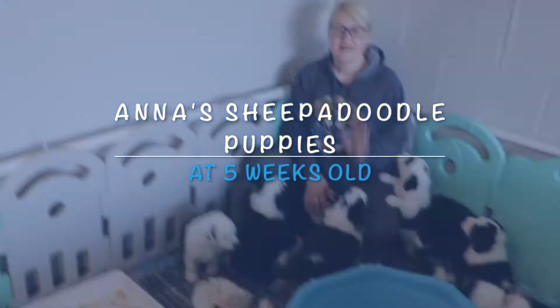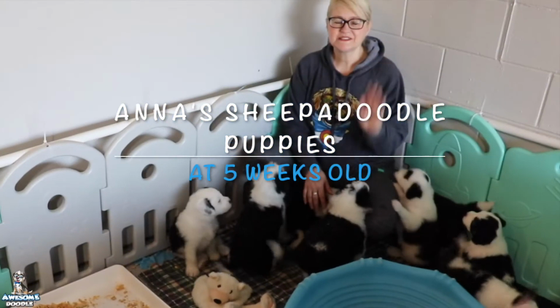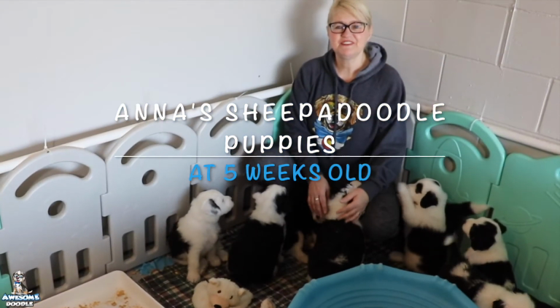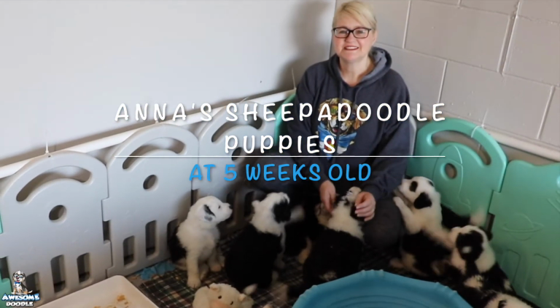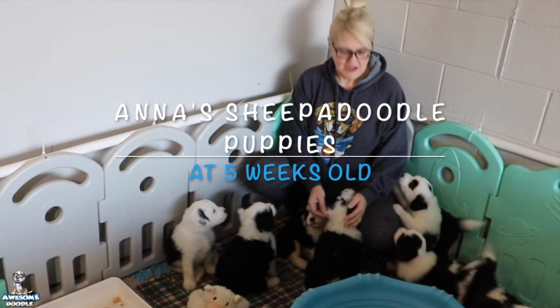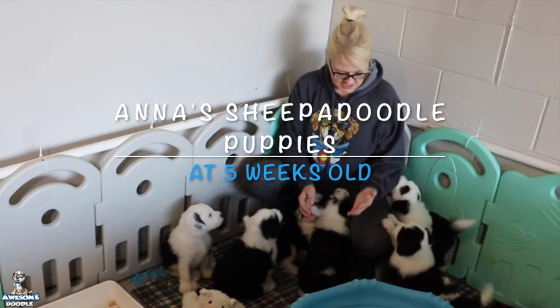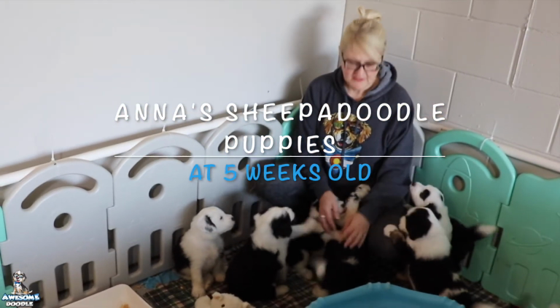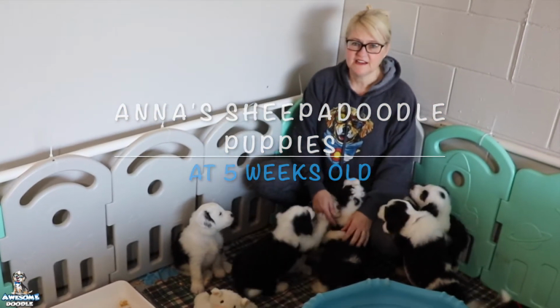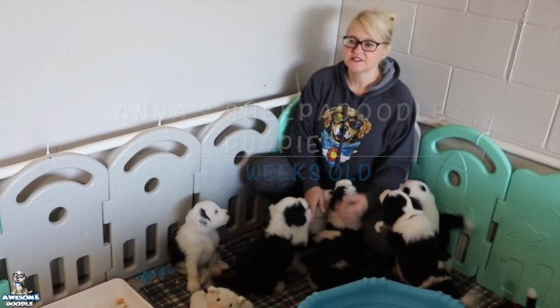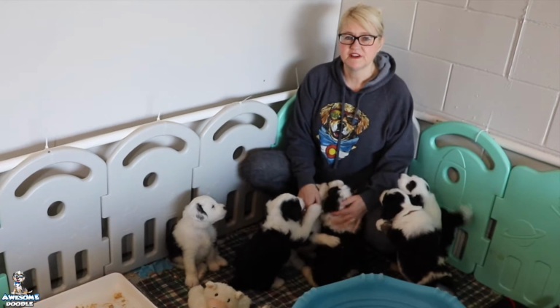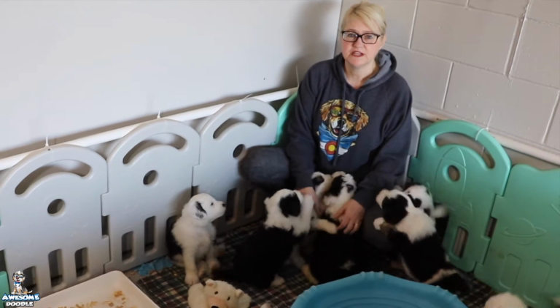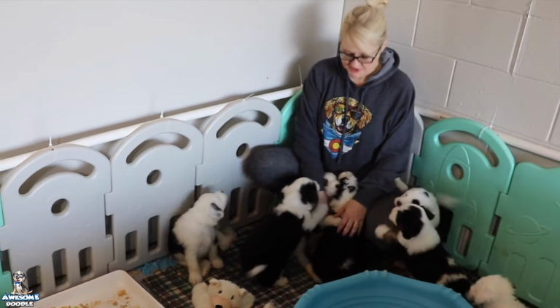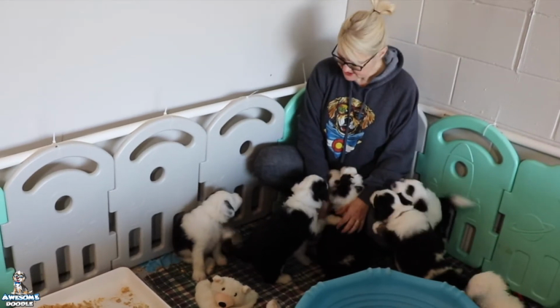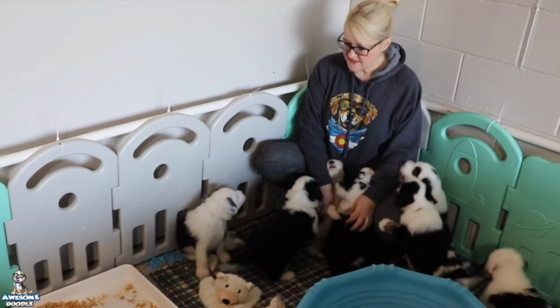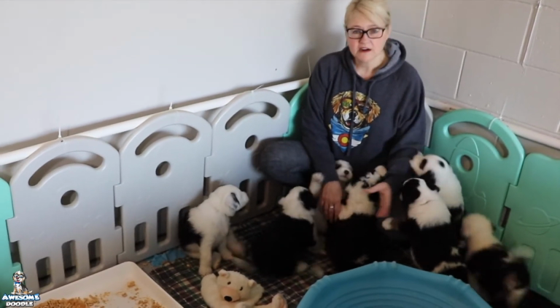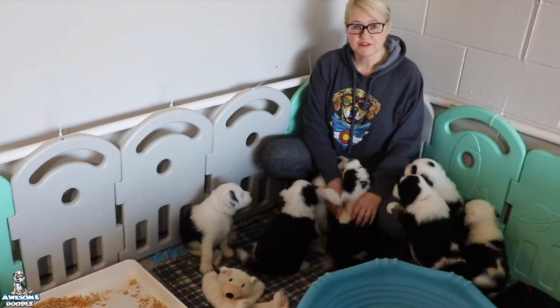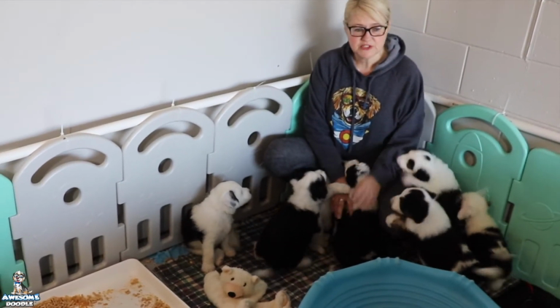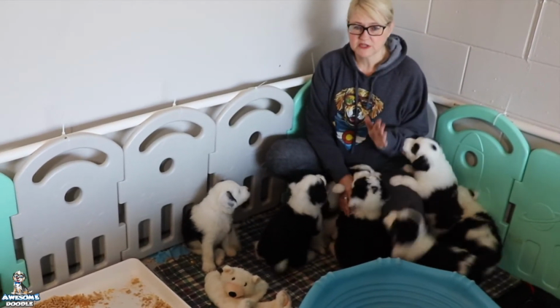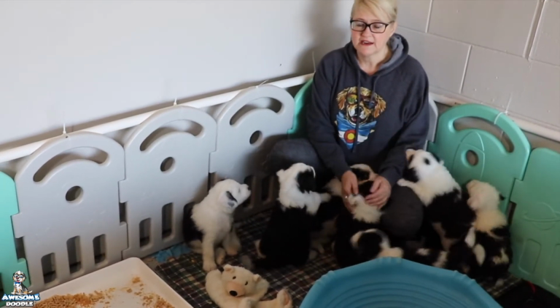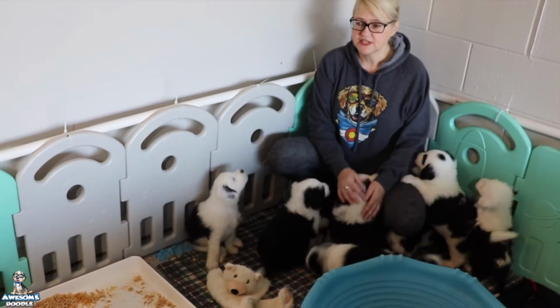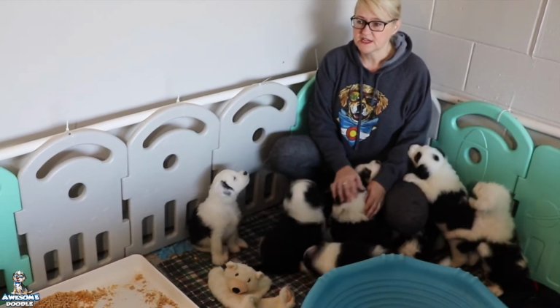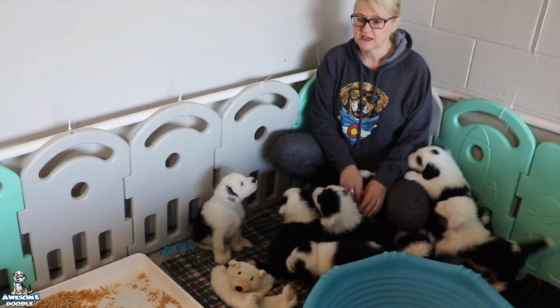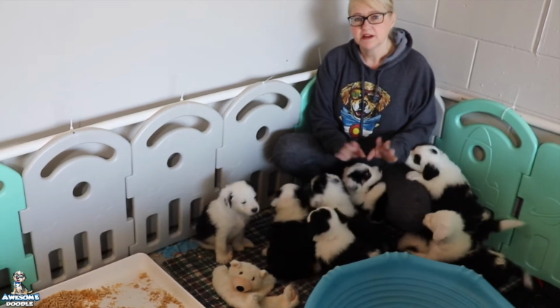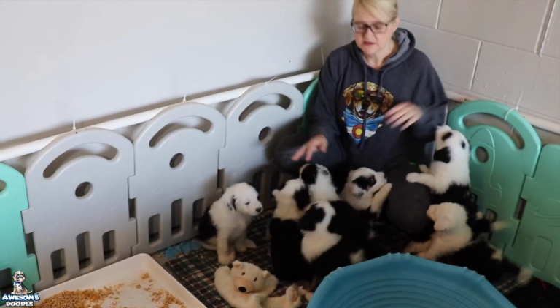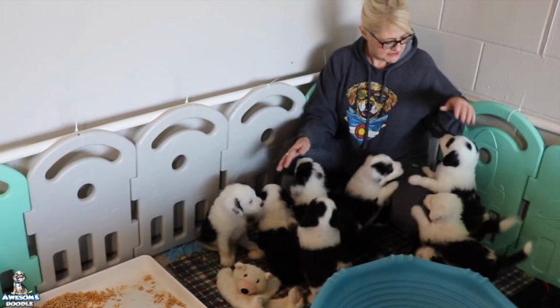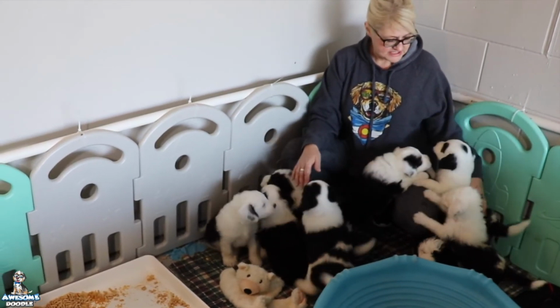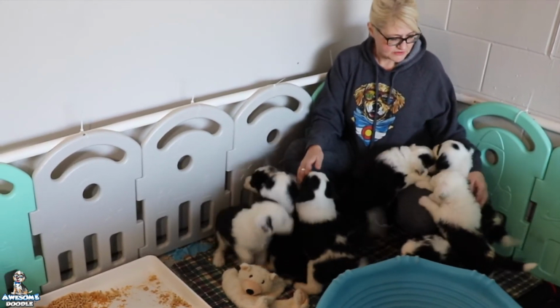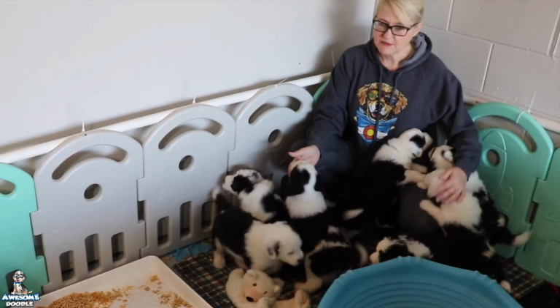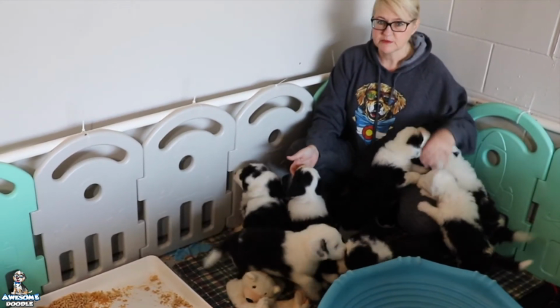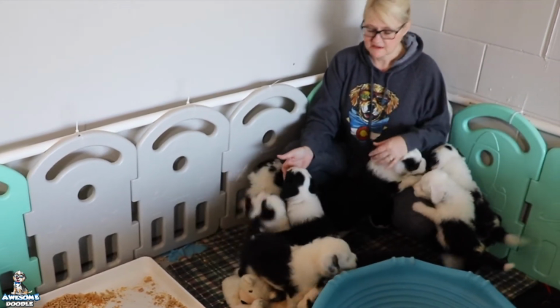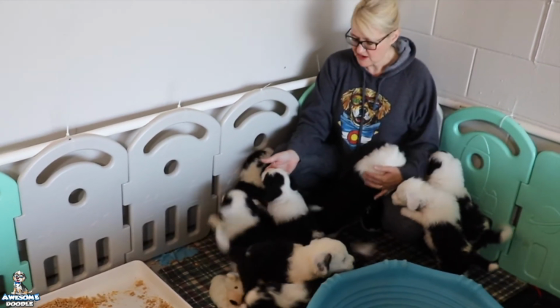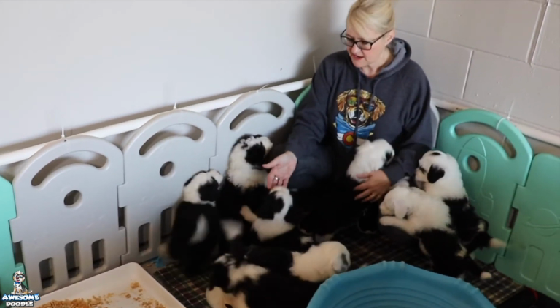Hi Awesome Doodle fans, it's Tammy. I am here with Anna and Gunnar's litter of F1 Sheepadoodles. They are over five weeks old. We're a little behind on our videos — we had a couple little minor family emergencies, so sorry about that. We're getting everything caught back up.